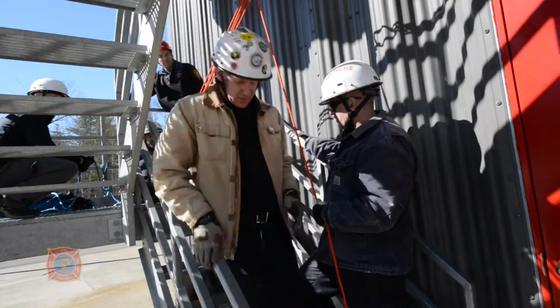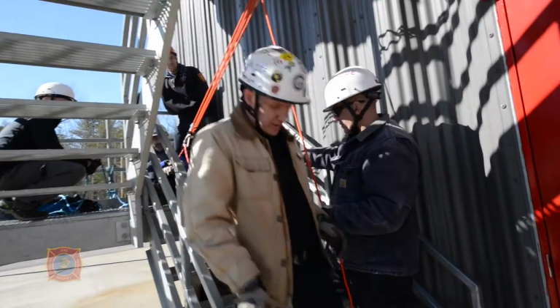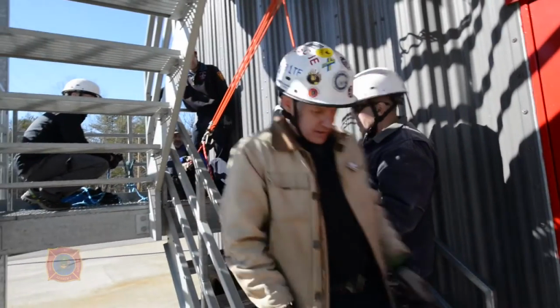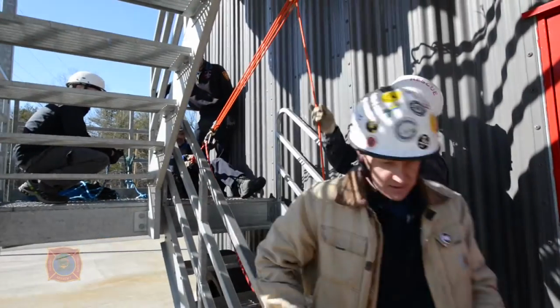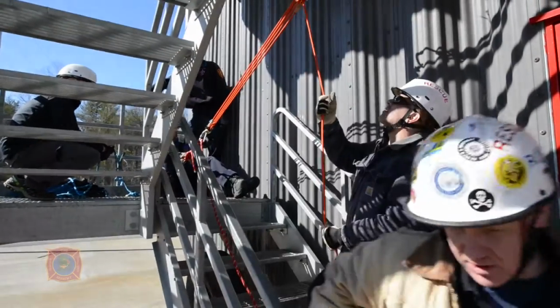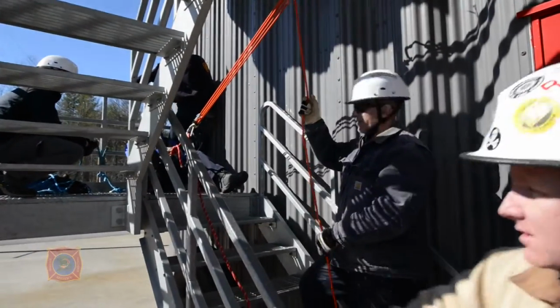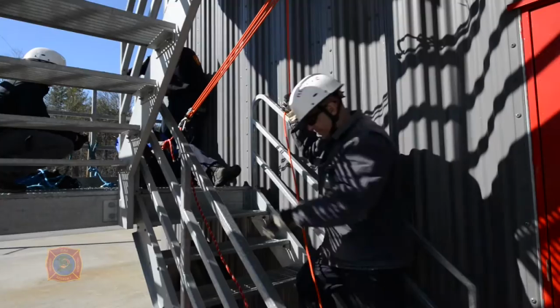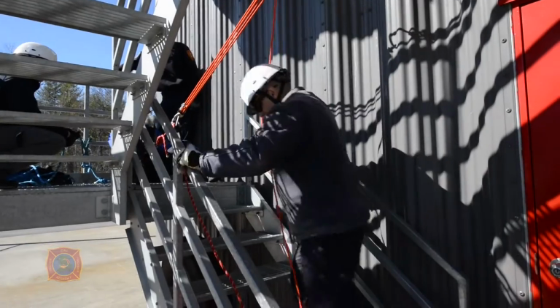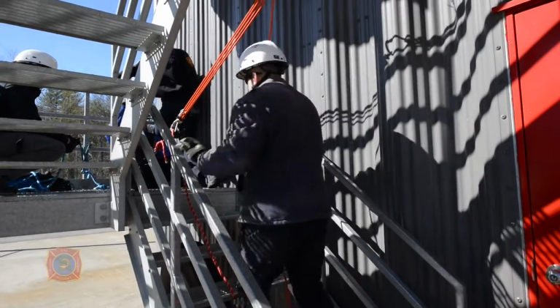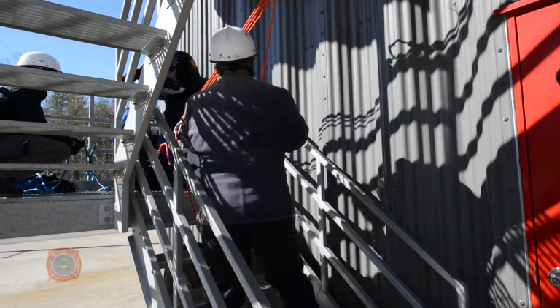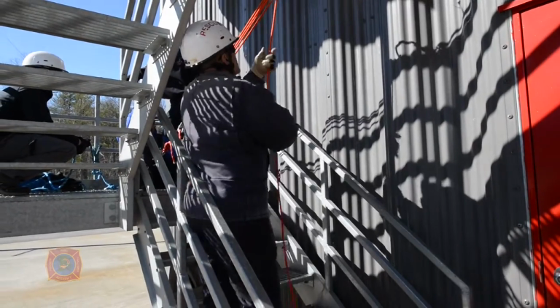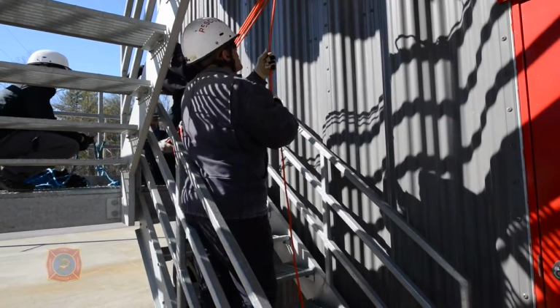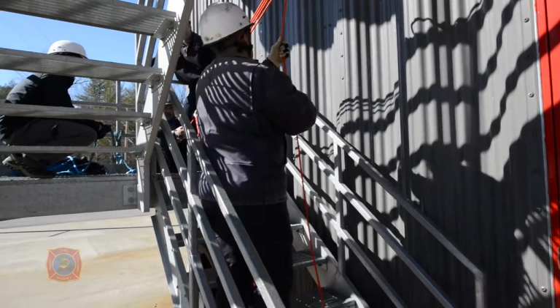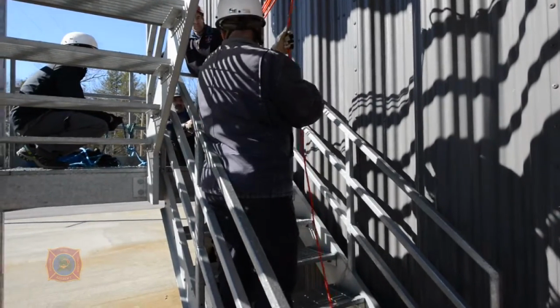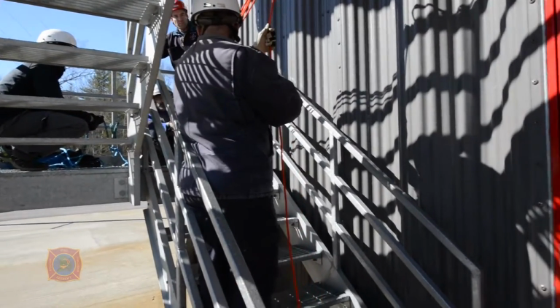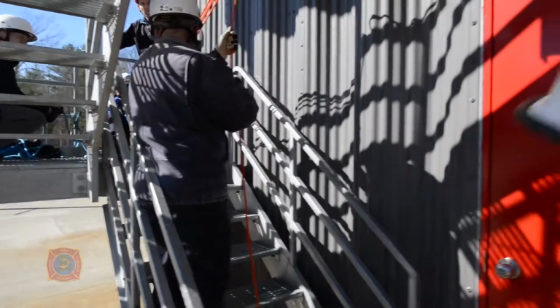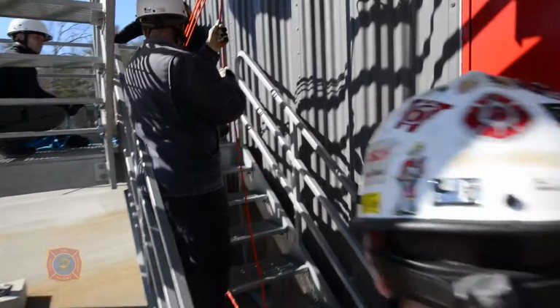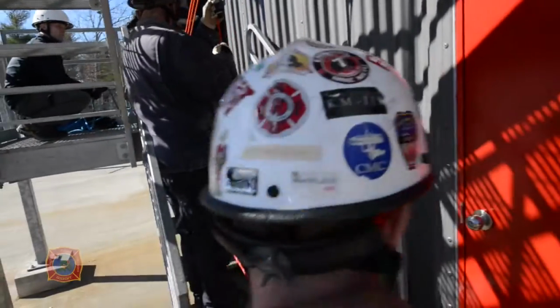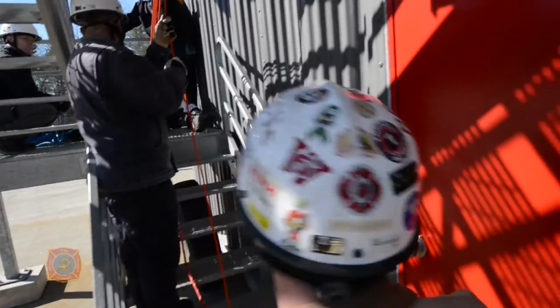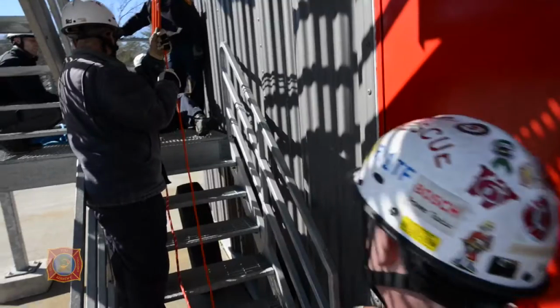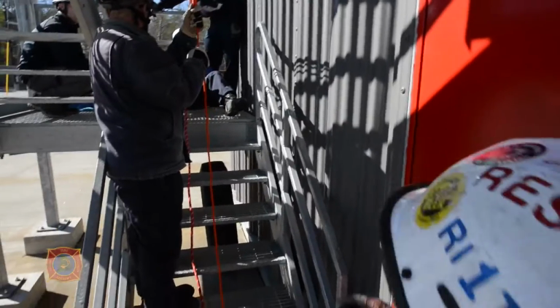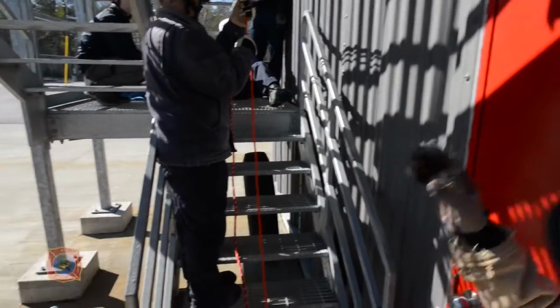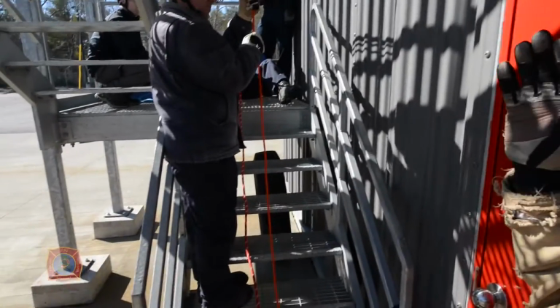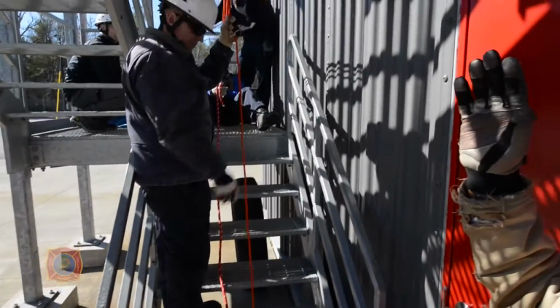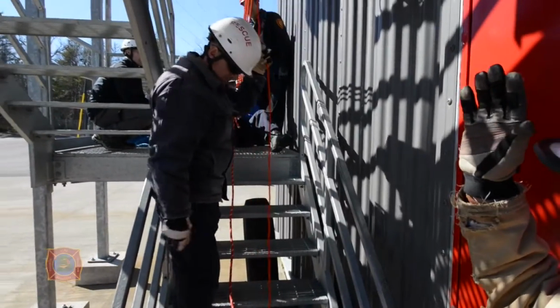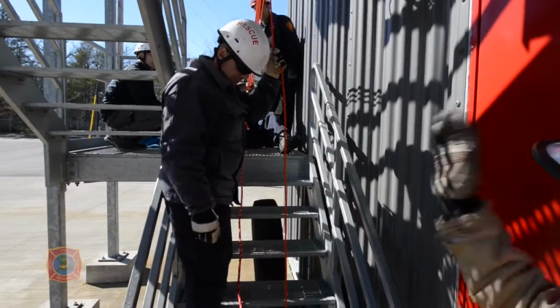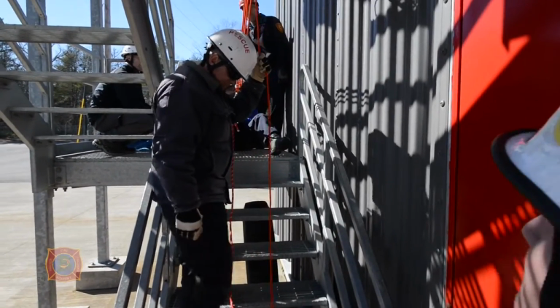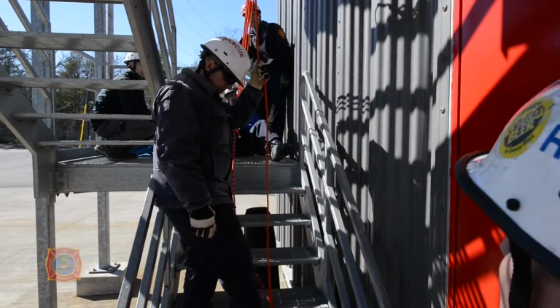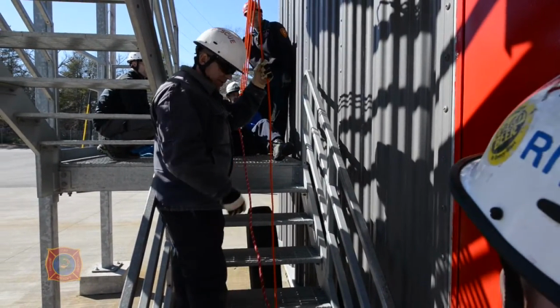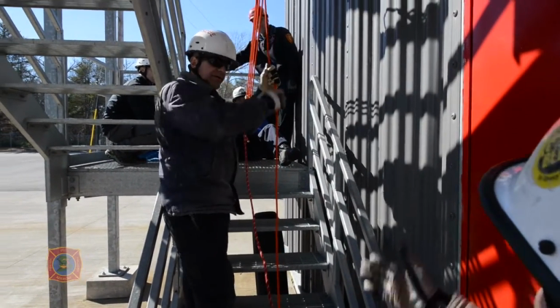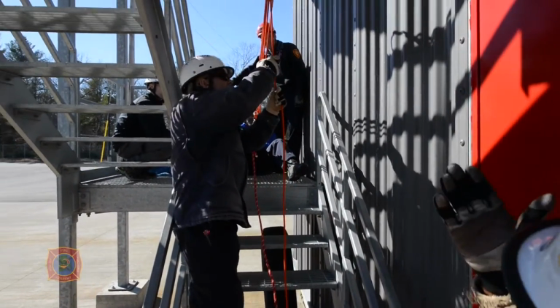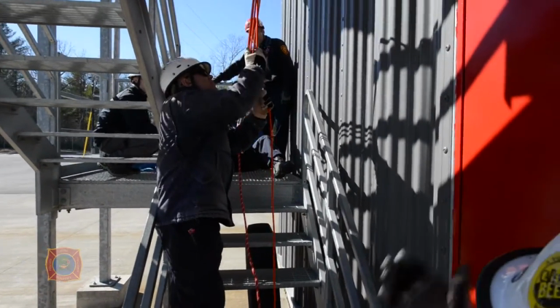Once he is secure — for the purposes of demonstration we do not have a separate belay on him, but we could add a separate belay. We're going to haul him with that set of fours out into the vertical space.